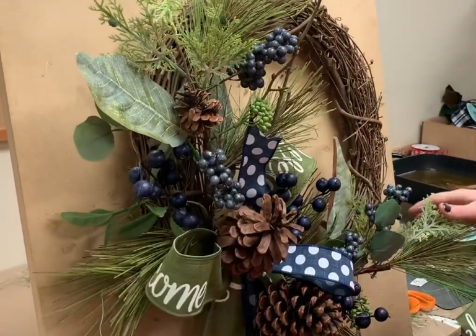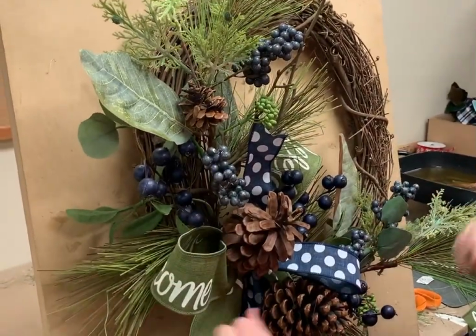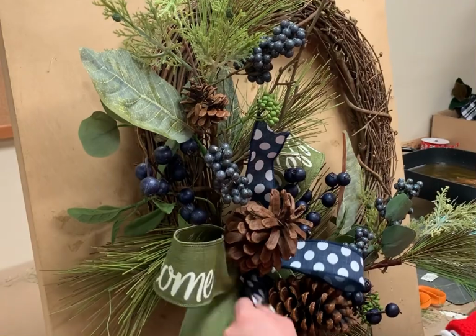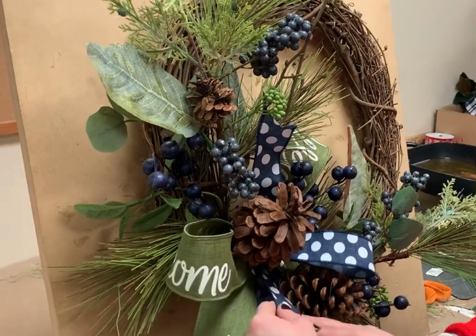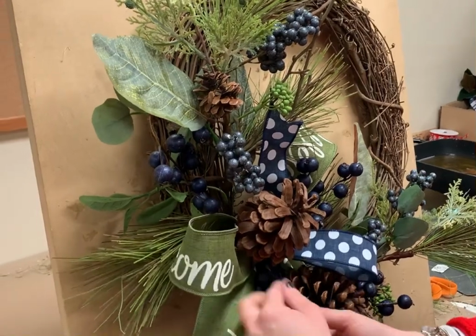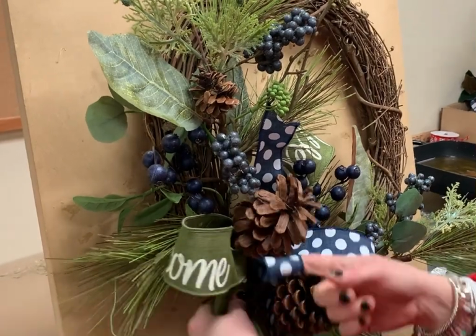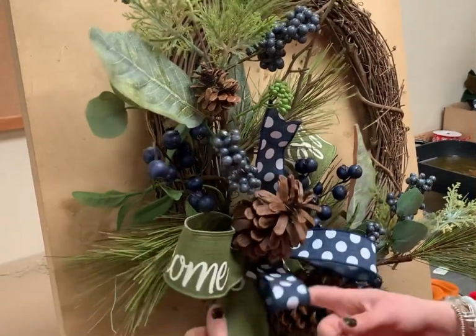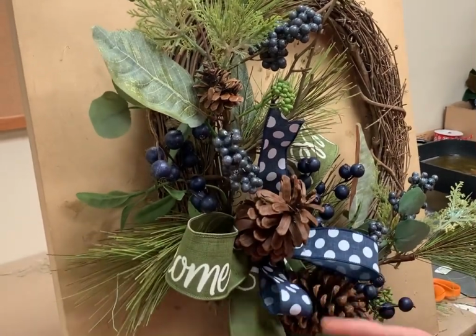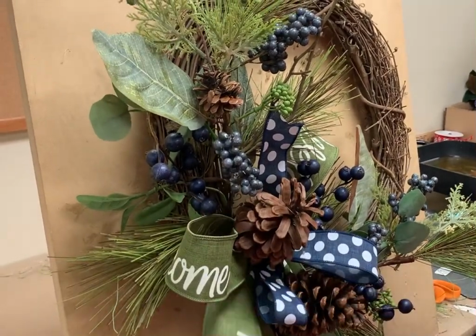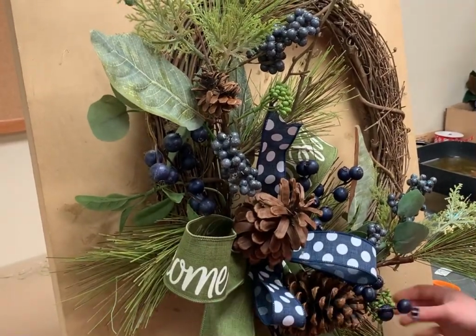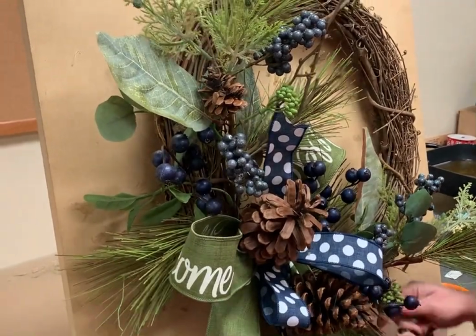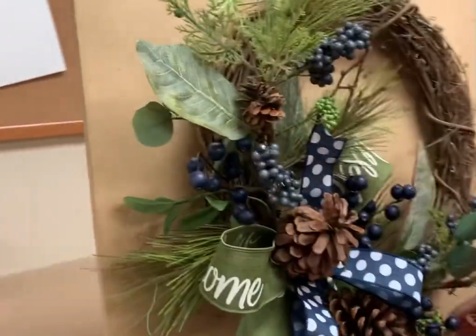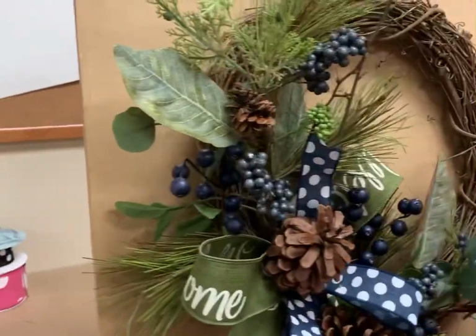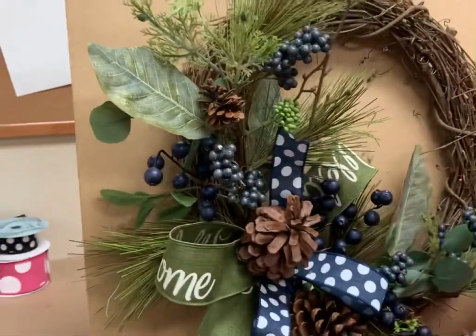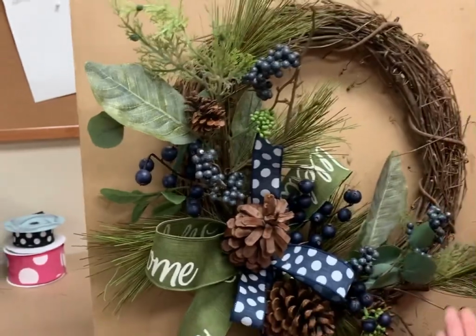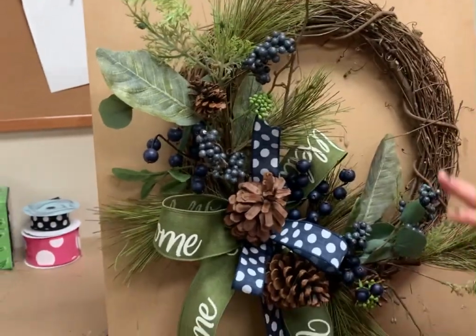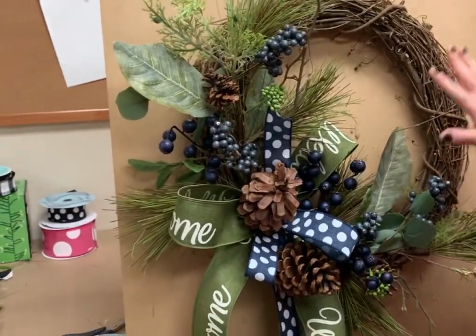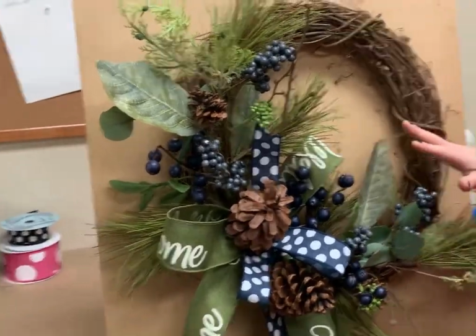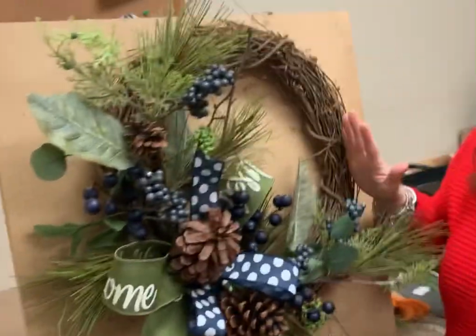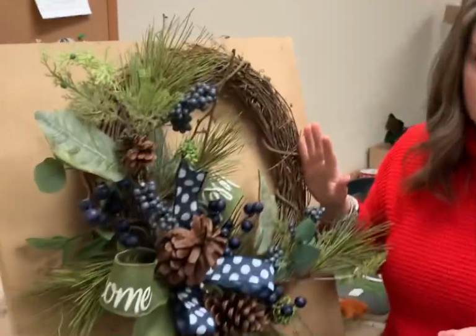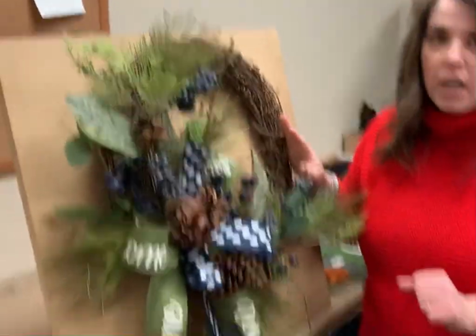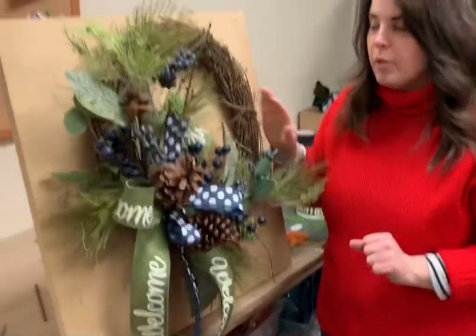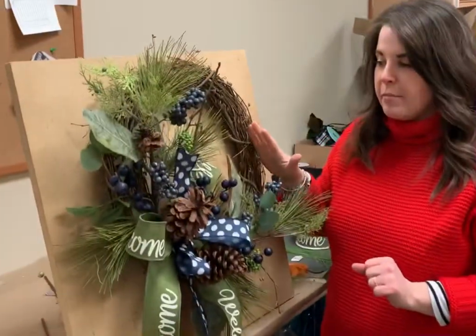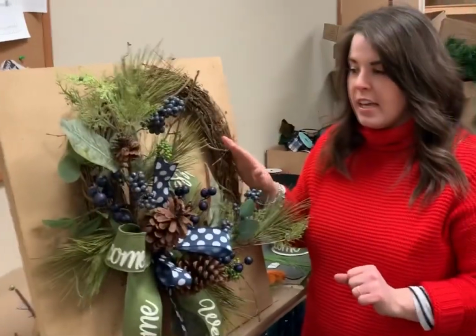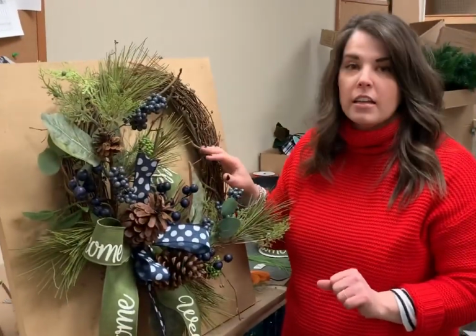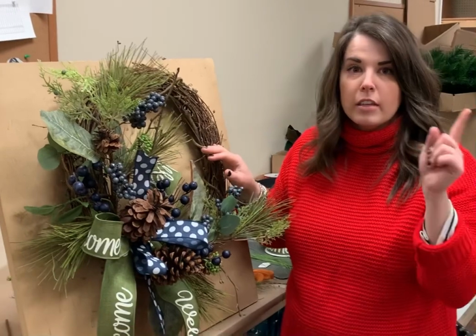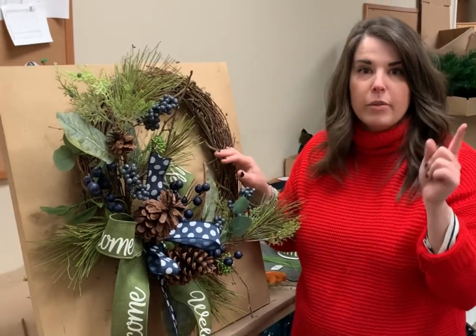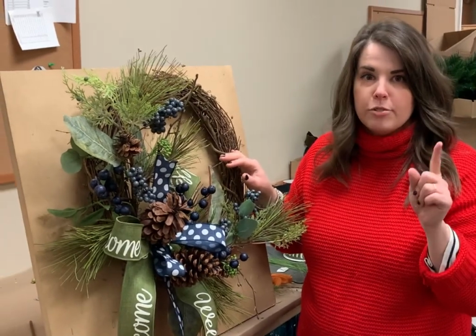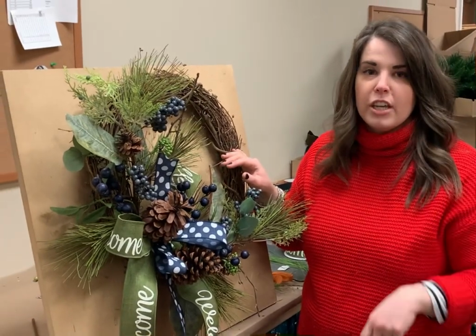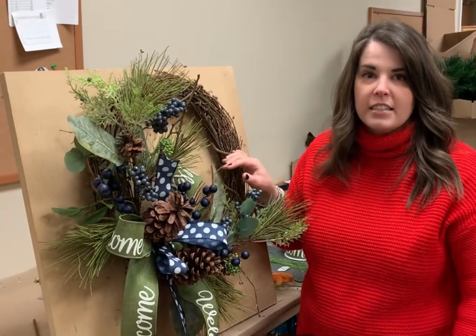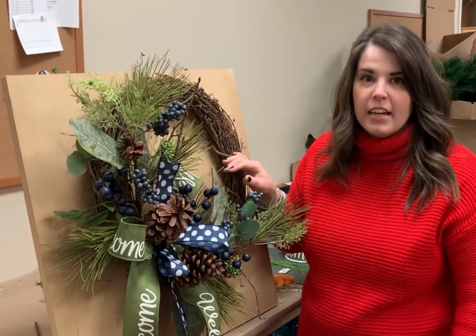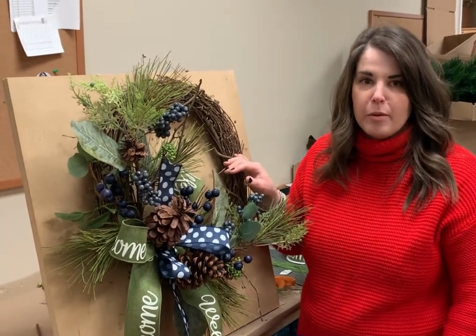How pretty is that? It's just another great blueberry wreath that will look good all winter long. You can go online on shopdiesel.com, grab this kit and click on the link below in the caption — it'll take you right to the kit up on the website.